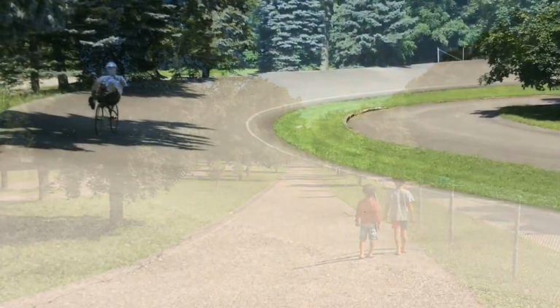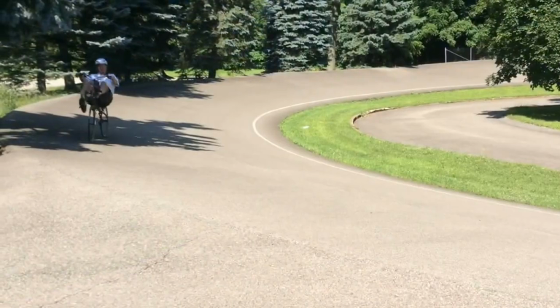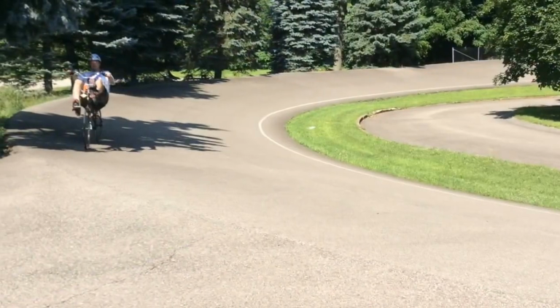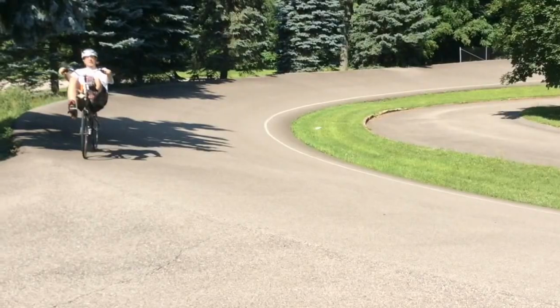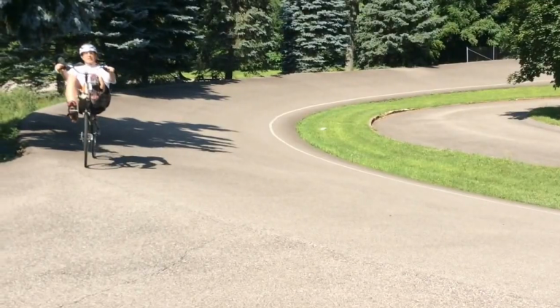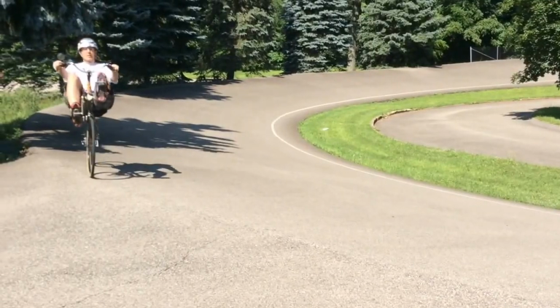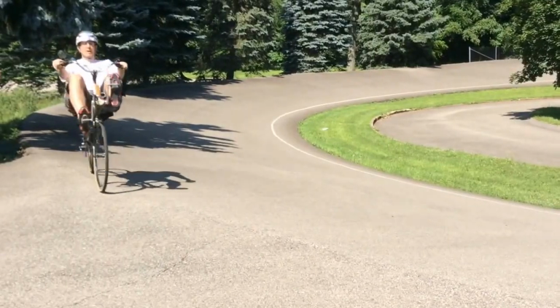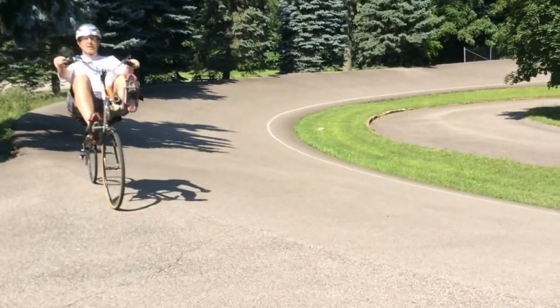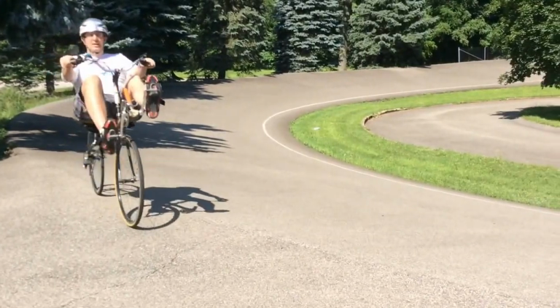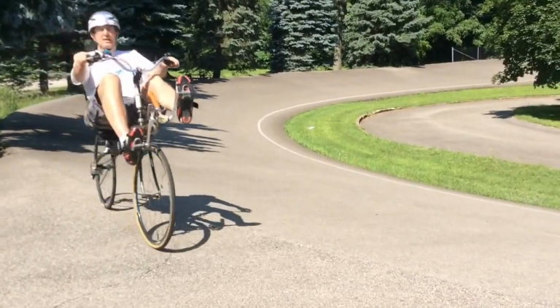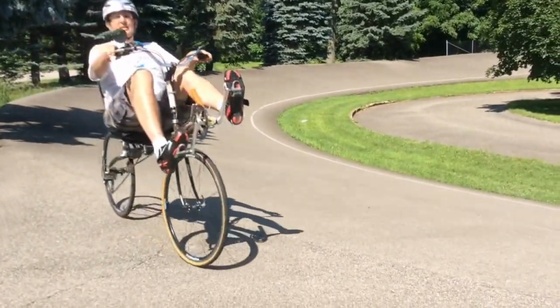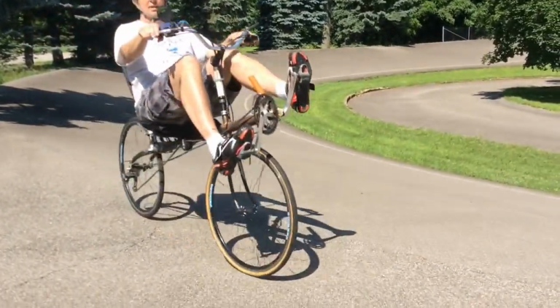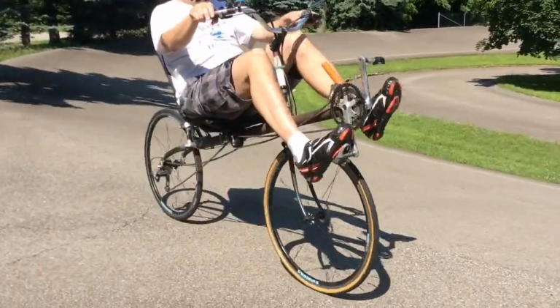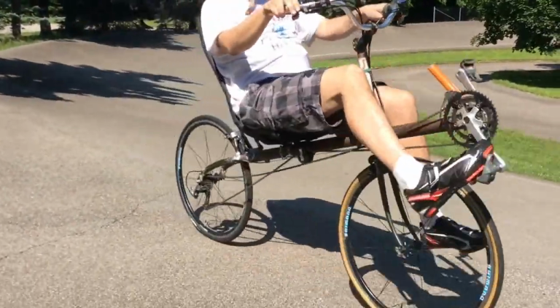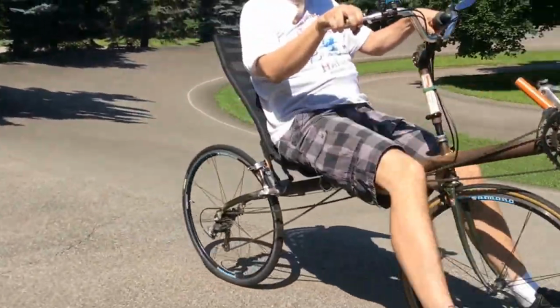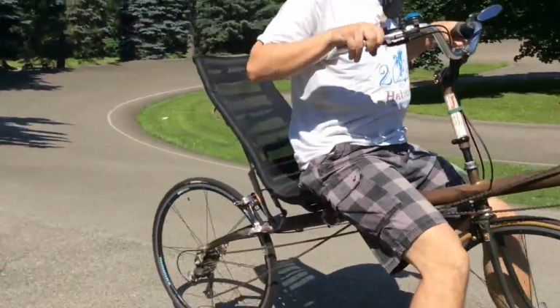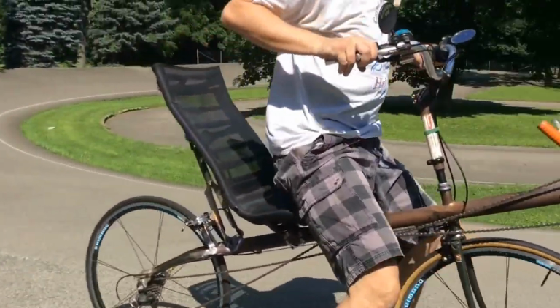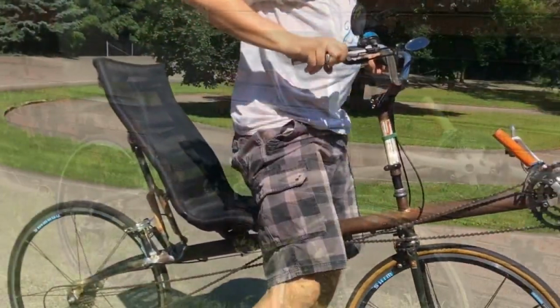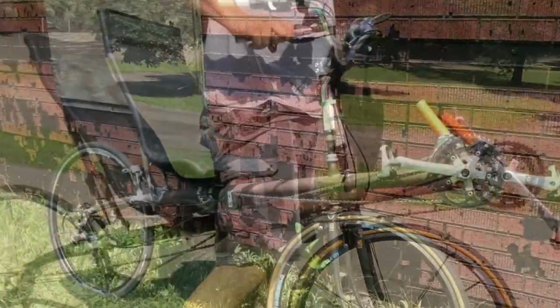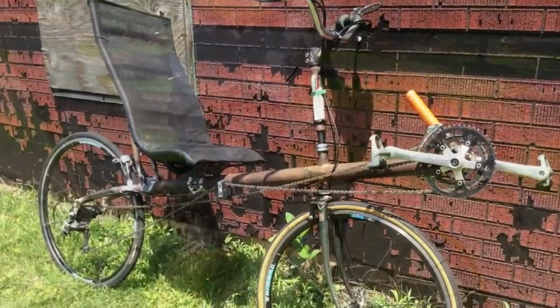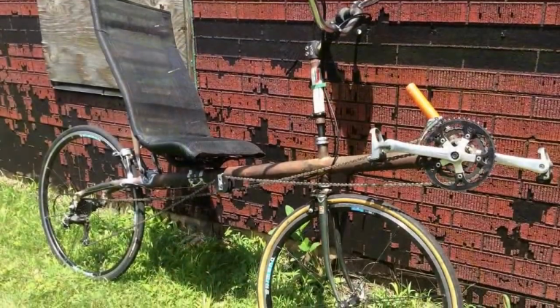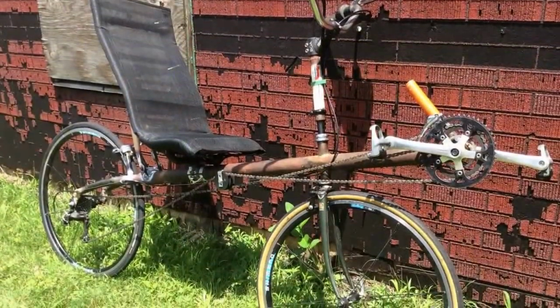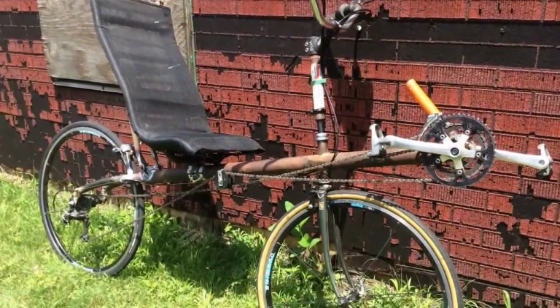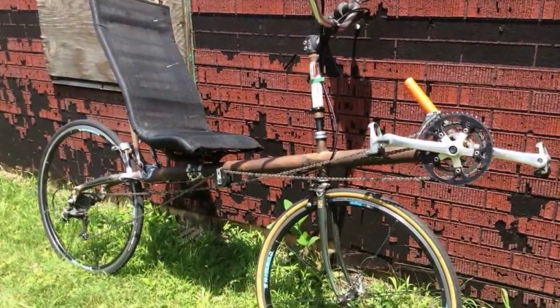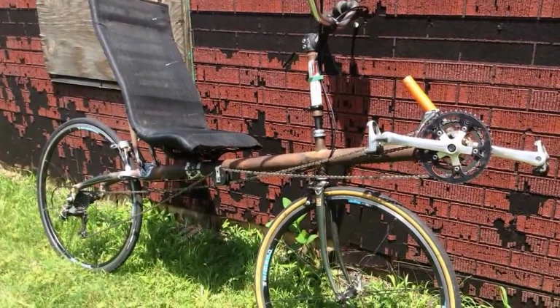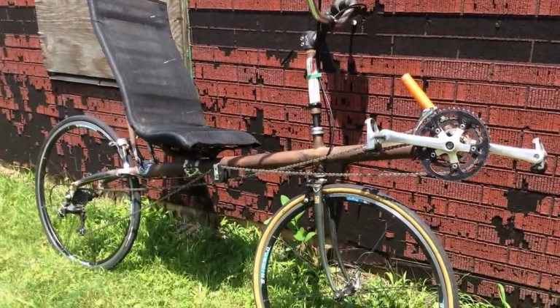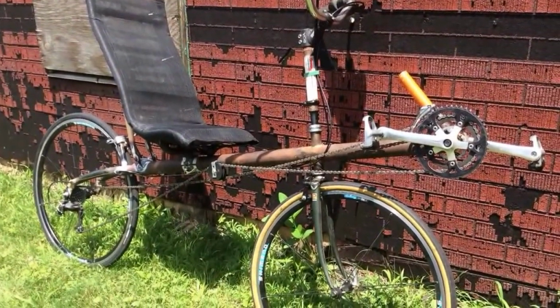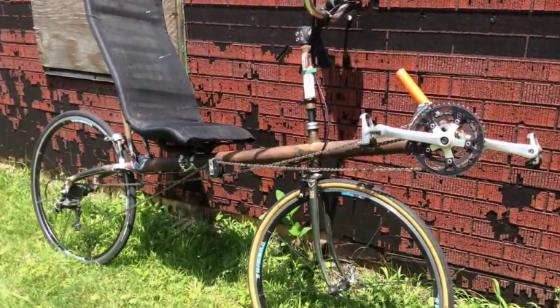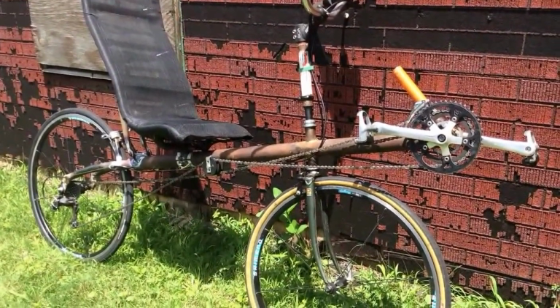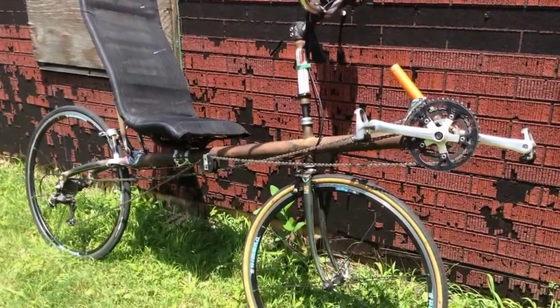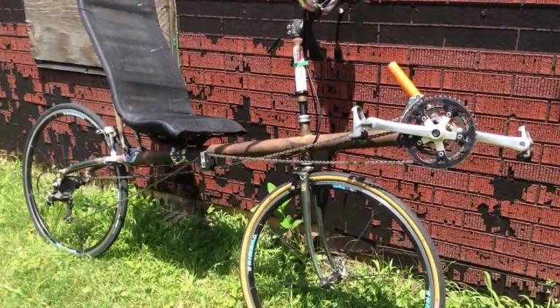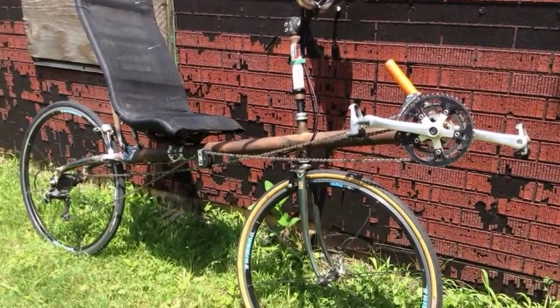This is my latest recumbent bicycle project that I finally put together again with a new seat and a new steering column and lots of new stuff.